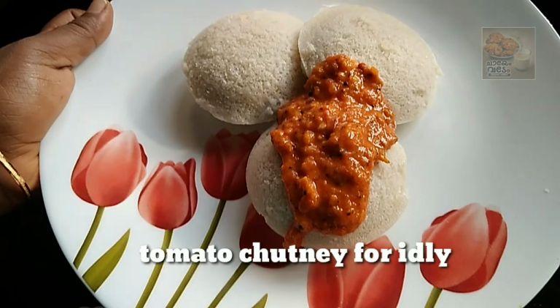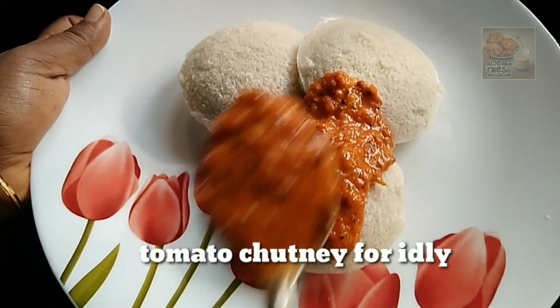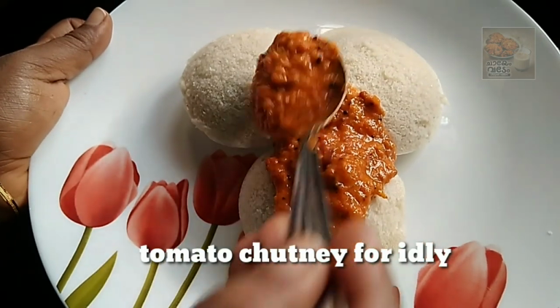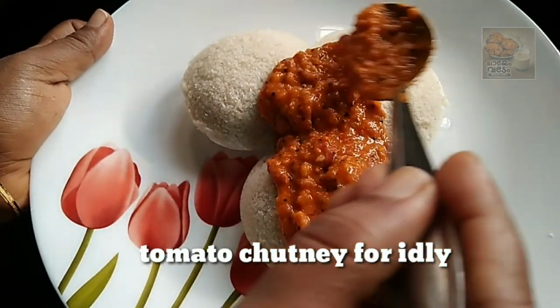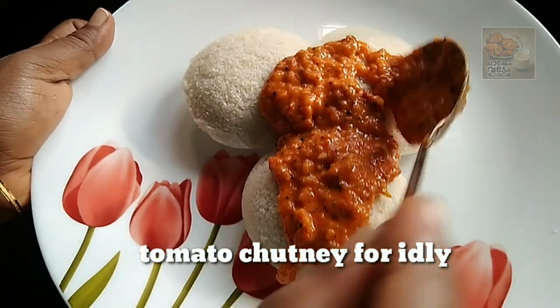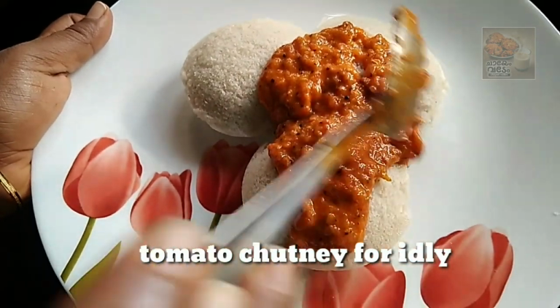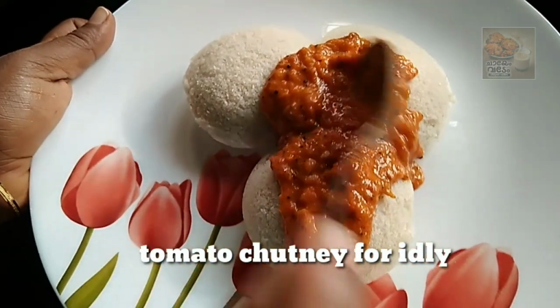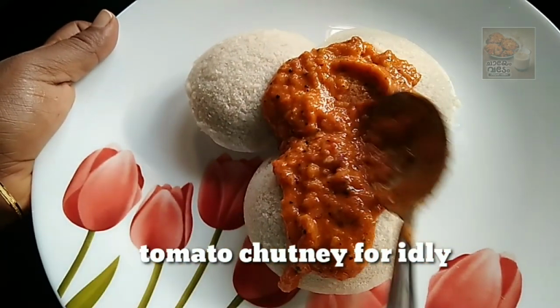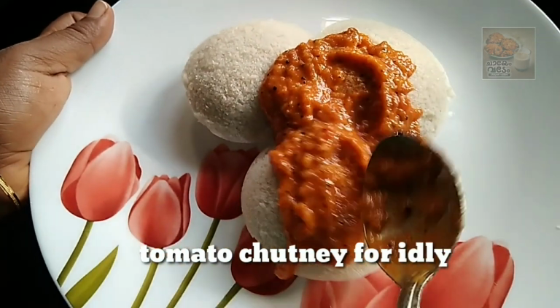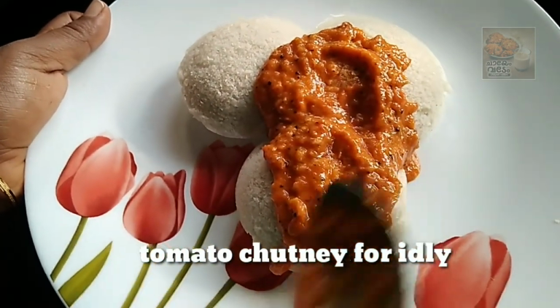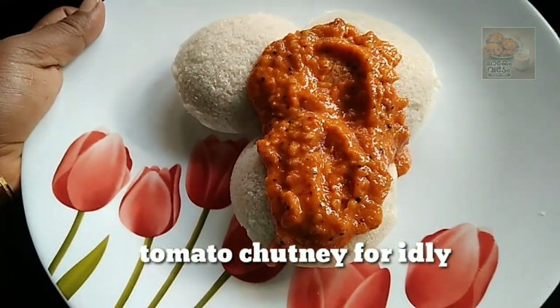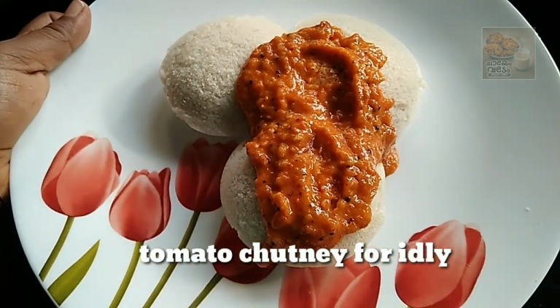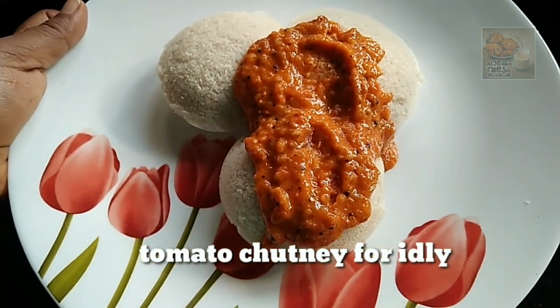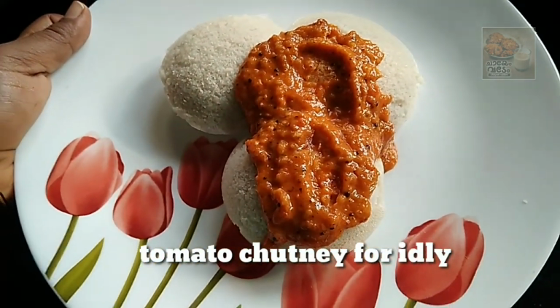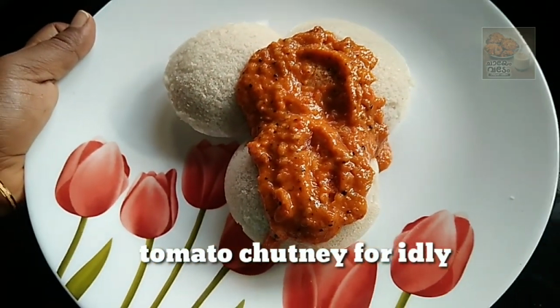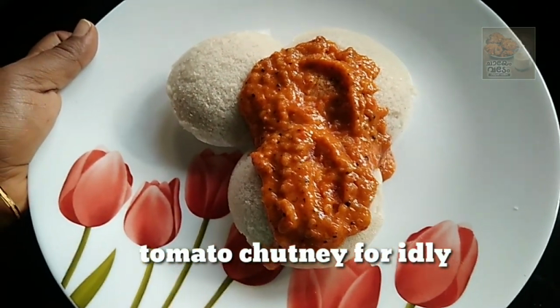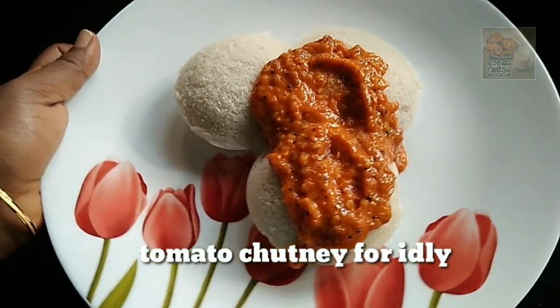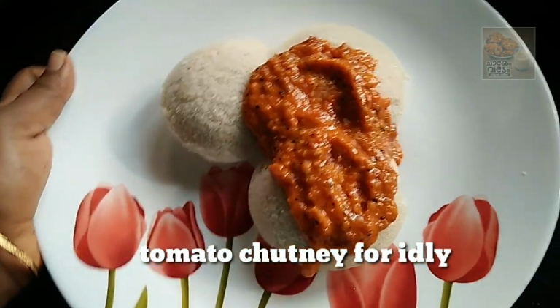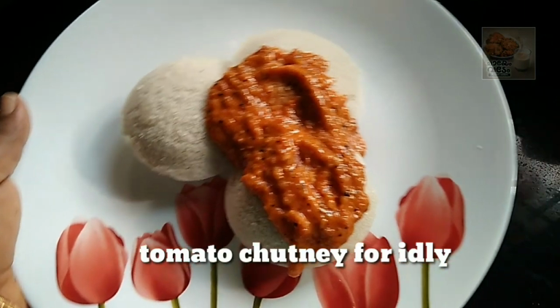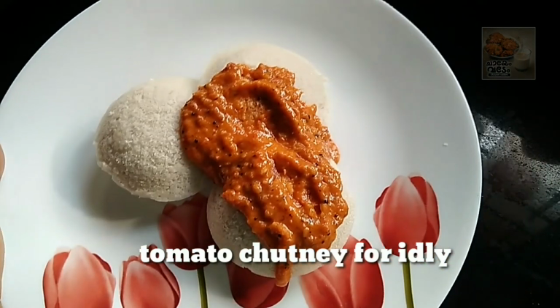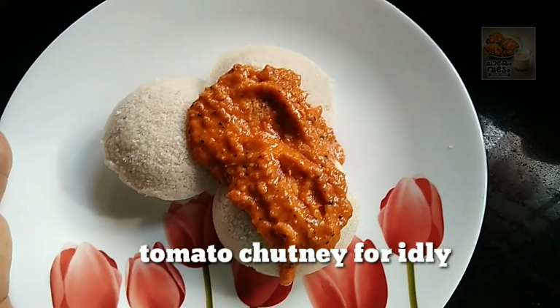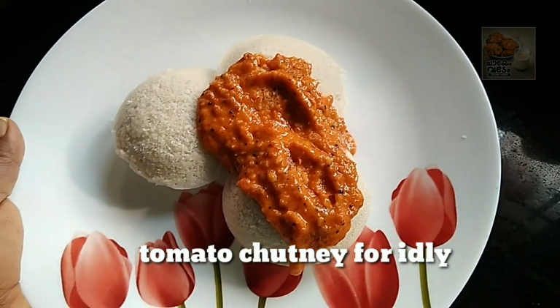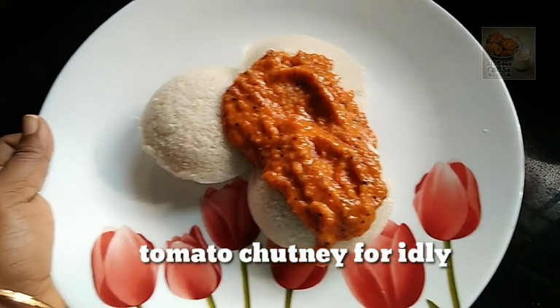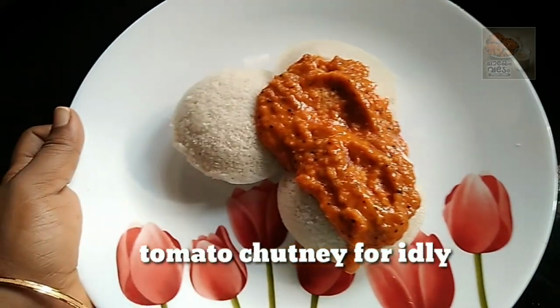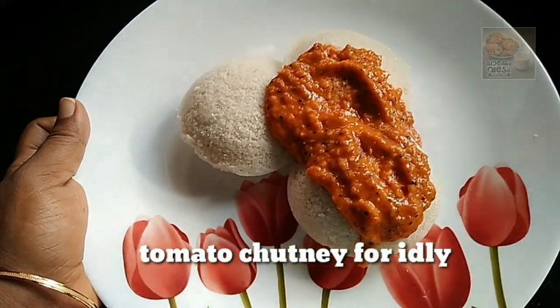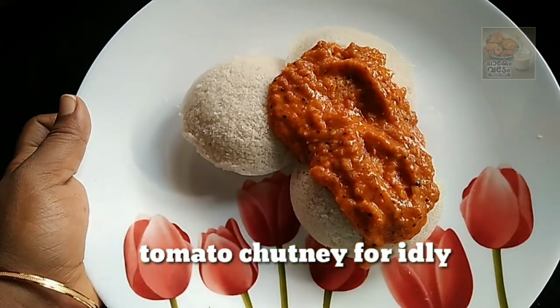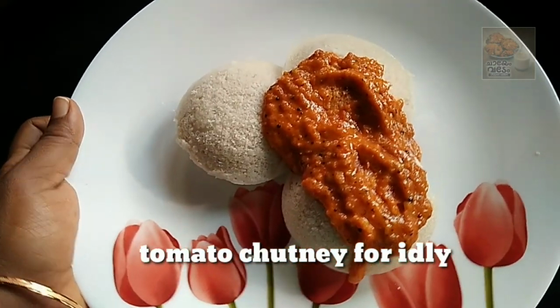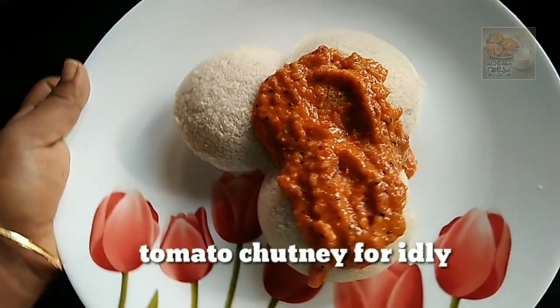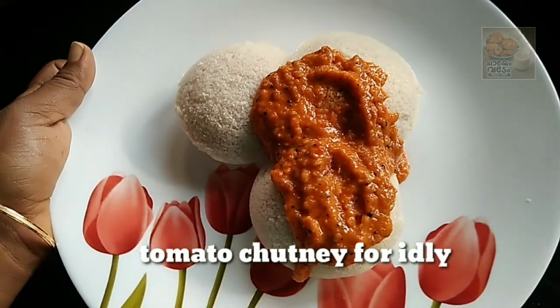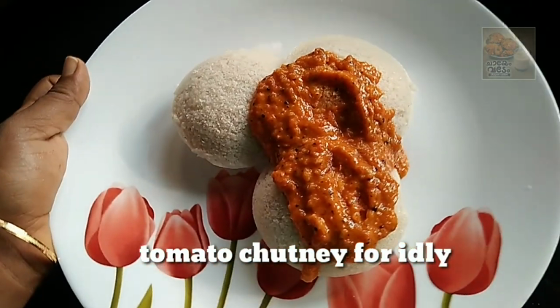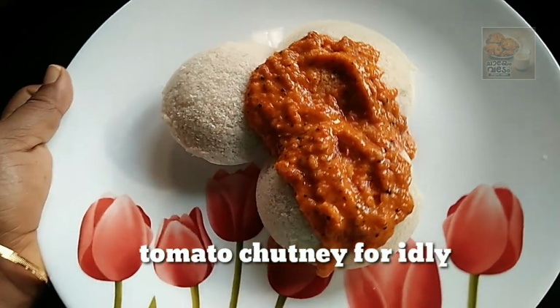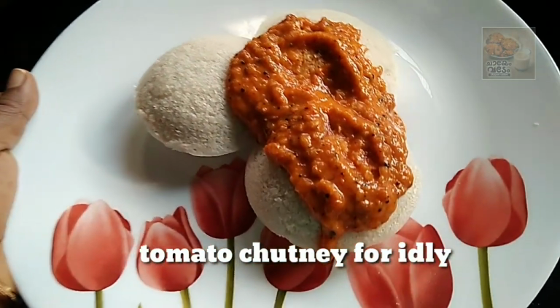Hello, welcome back to this video. Today I am going to share a little tomato chutney recipe.